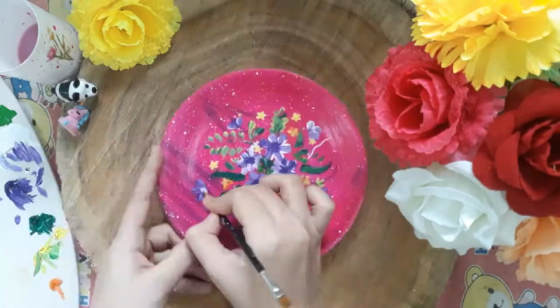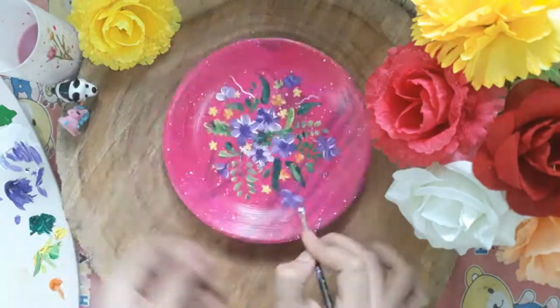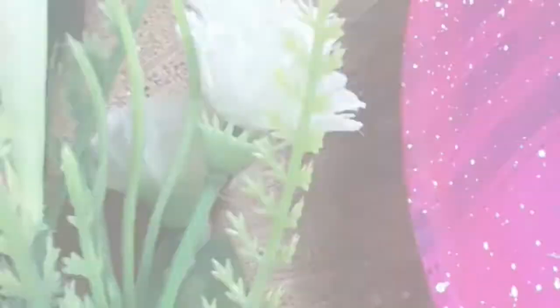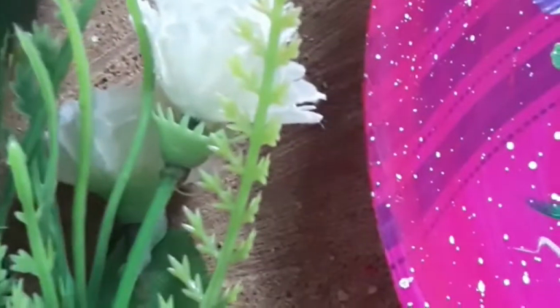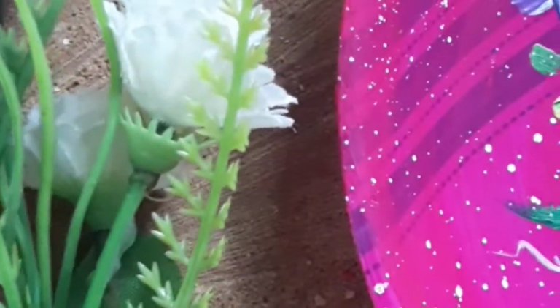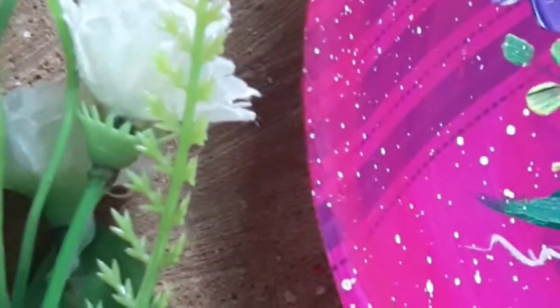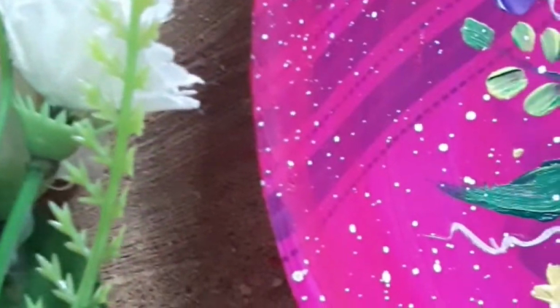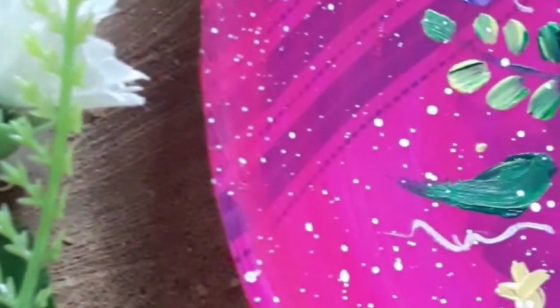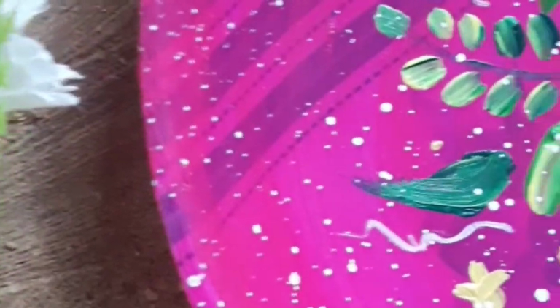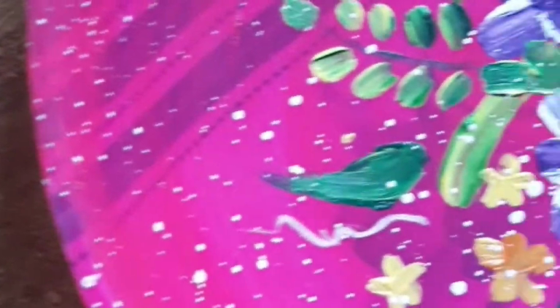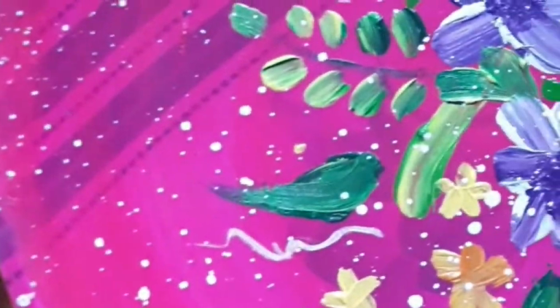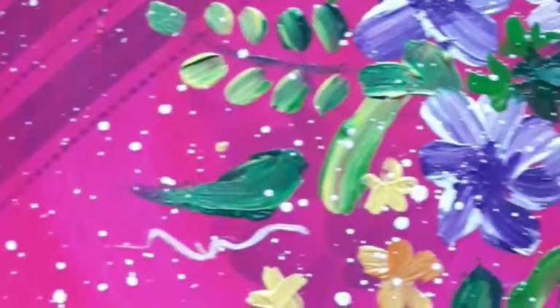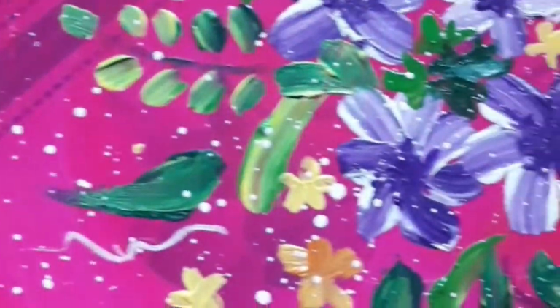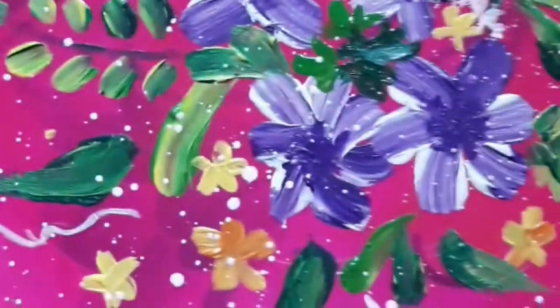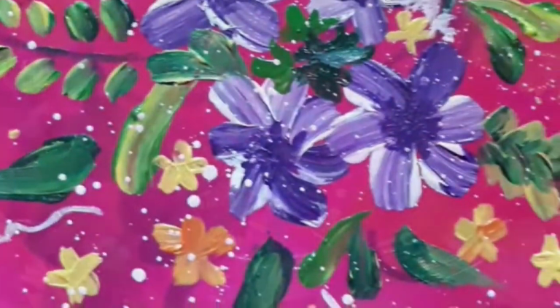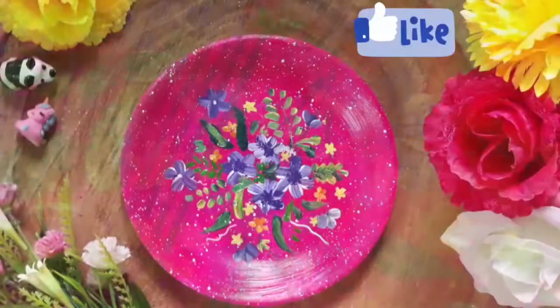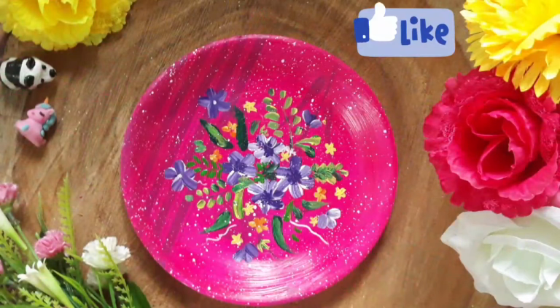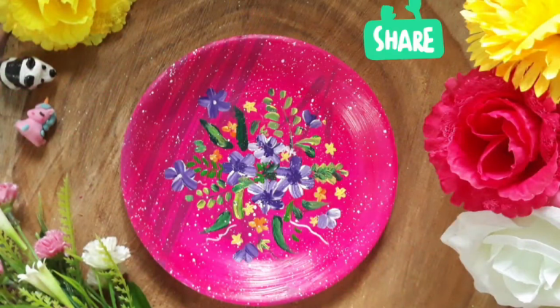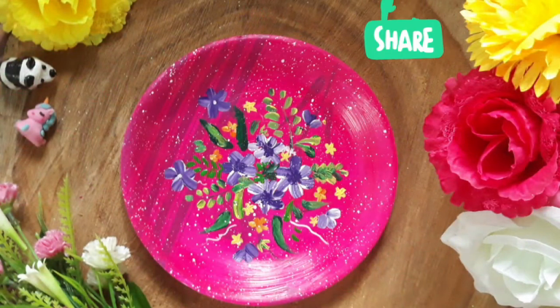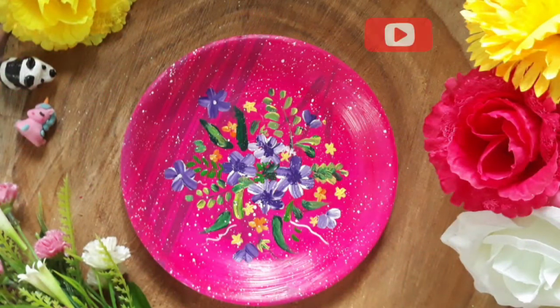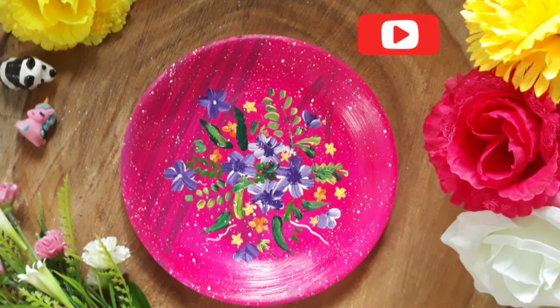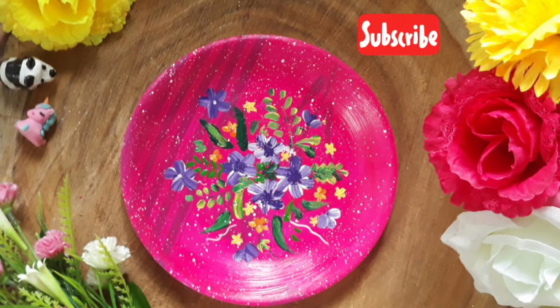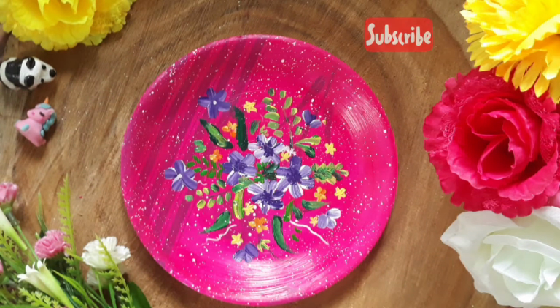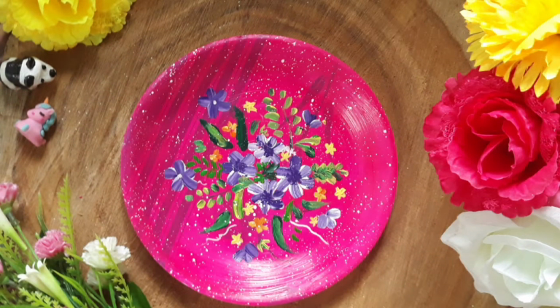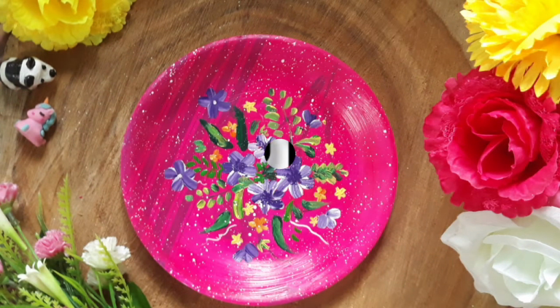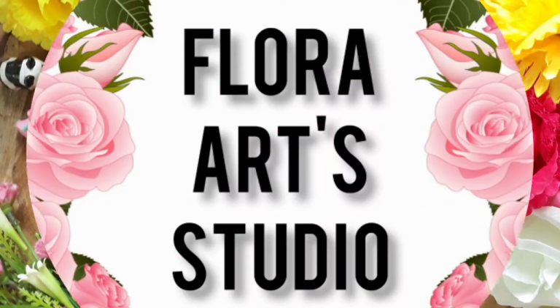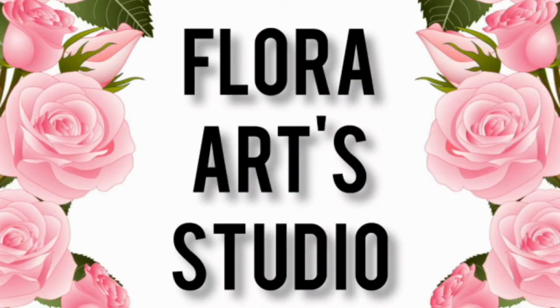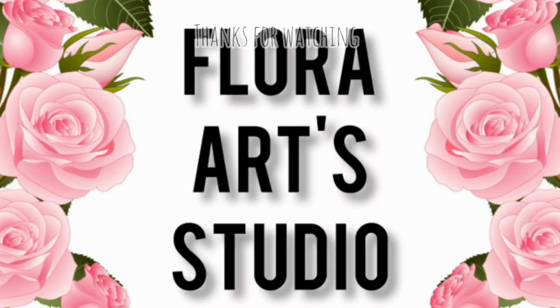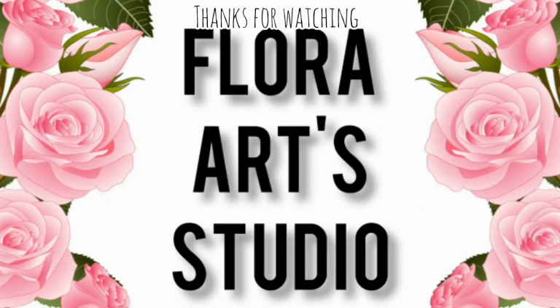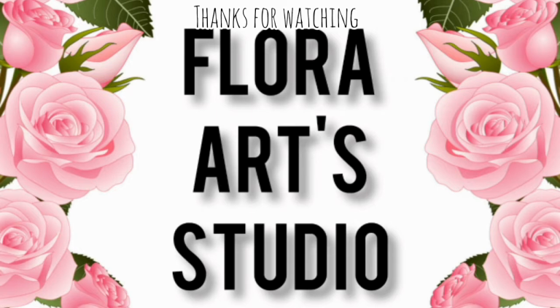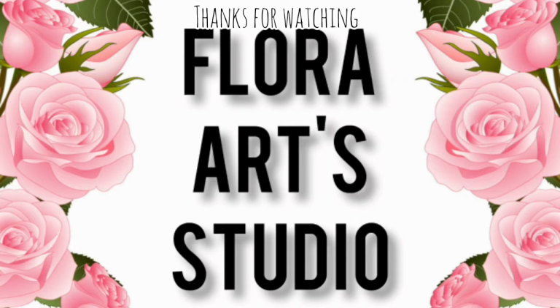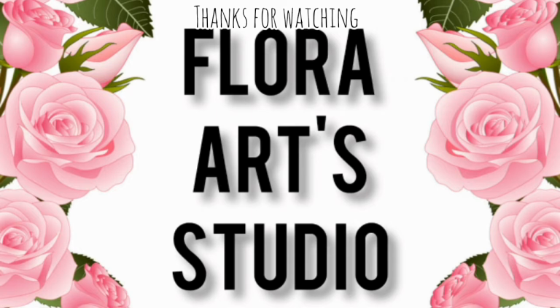Now it's ready. I hope that you enjoyed today's video. And for more such interesting videos, don't forget to subscribe and like. Take care. Goodbye. See you in the next video.